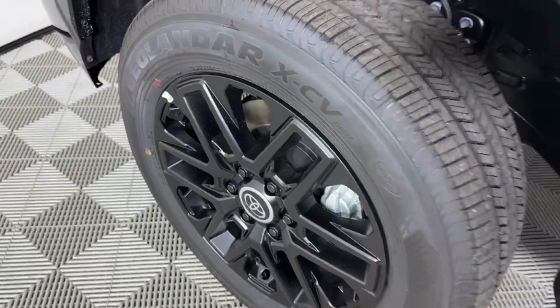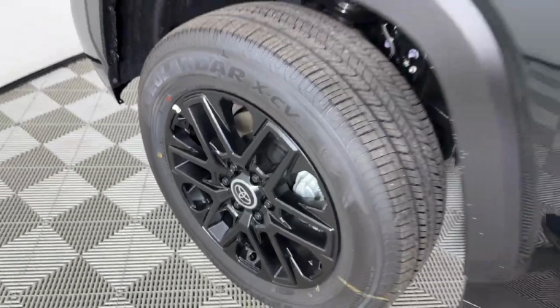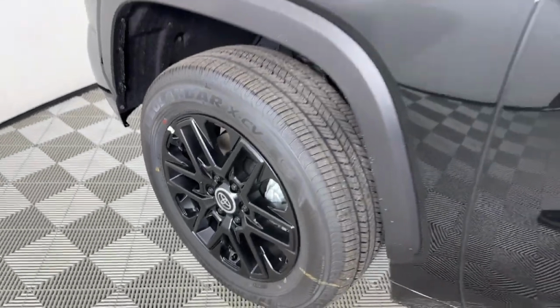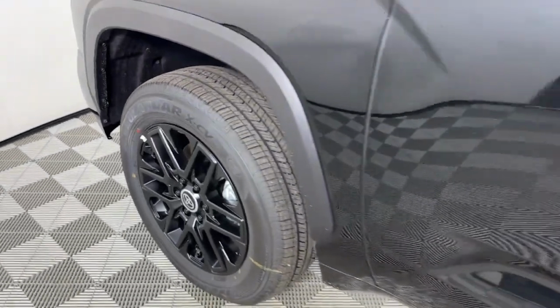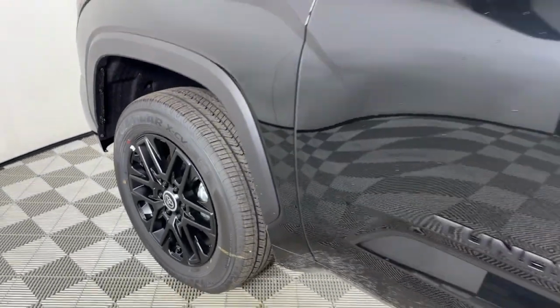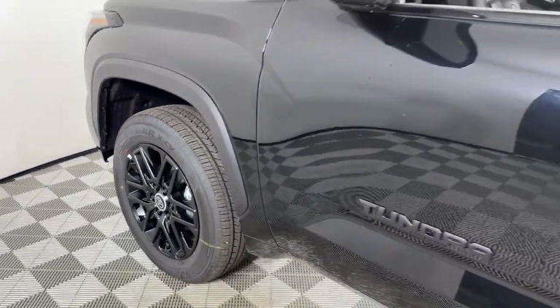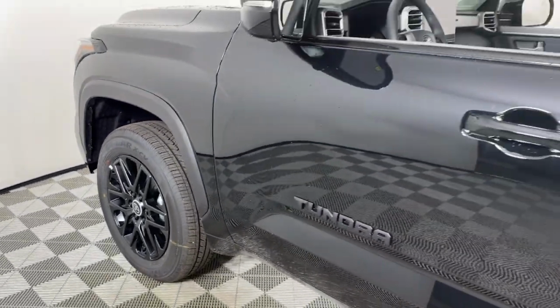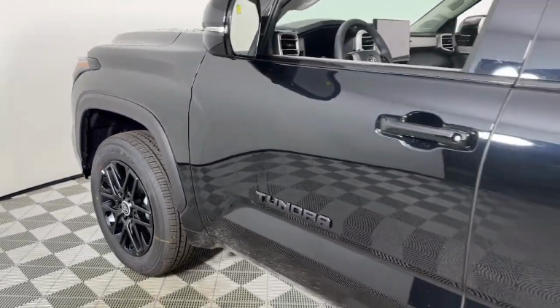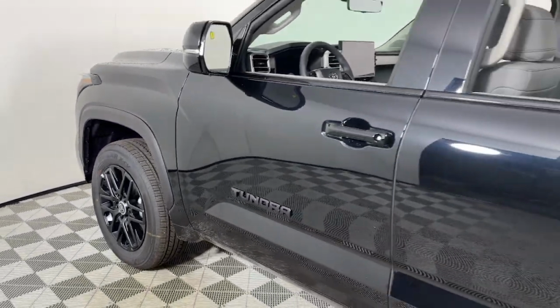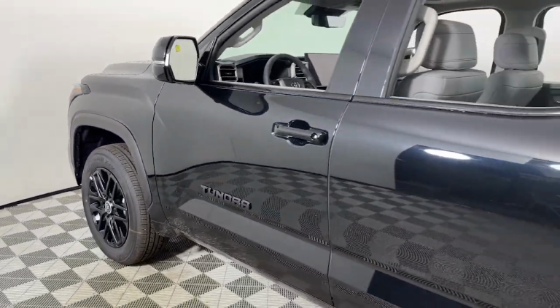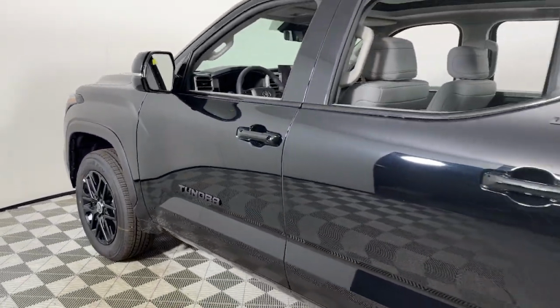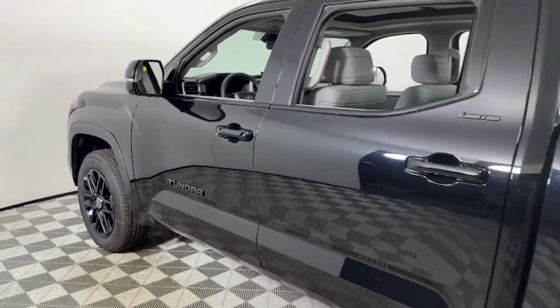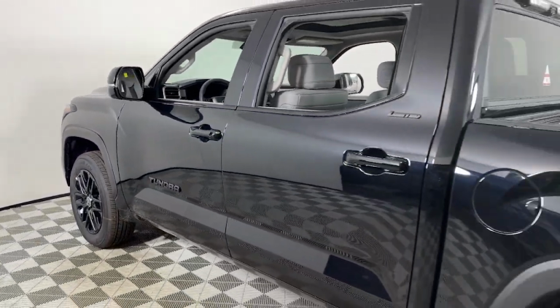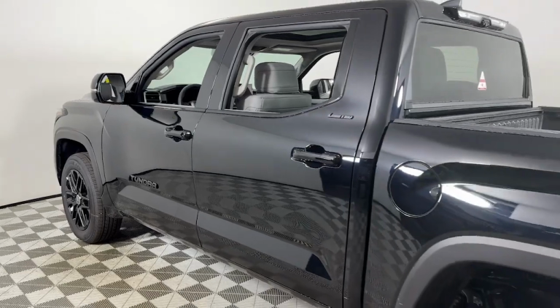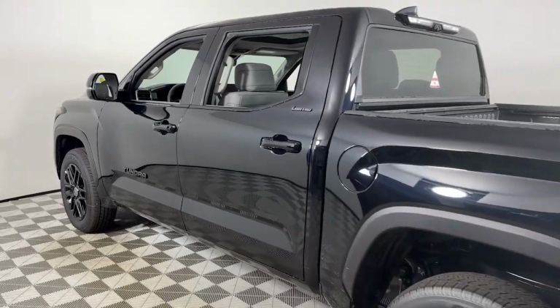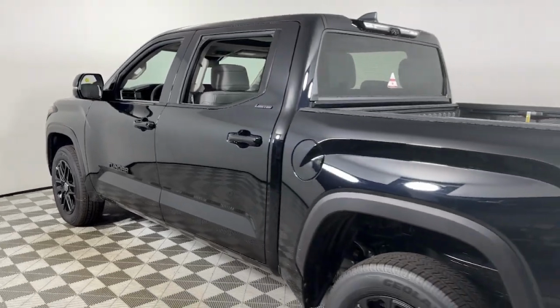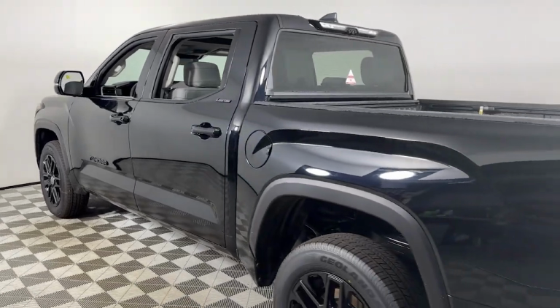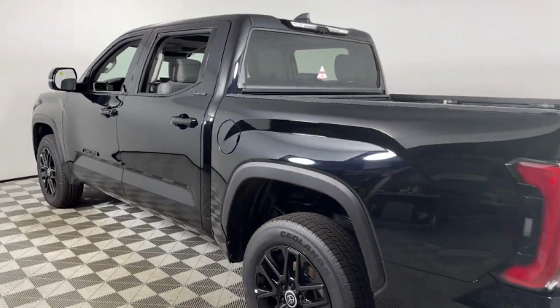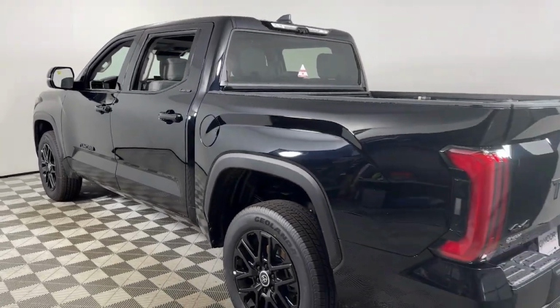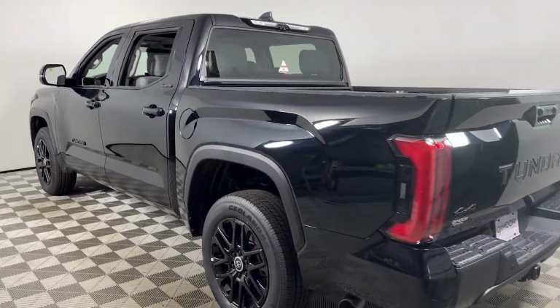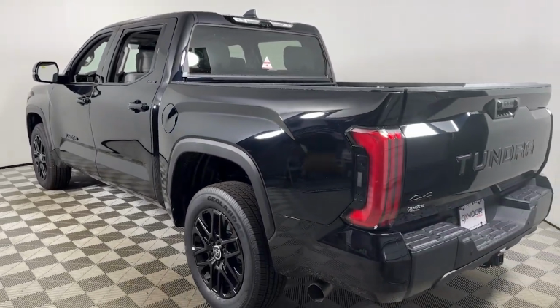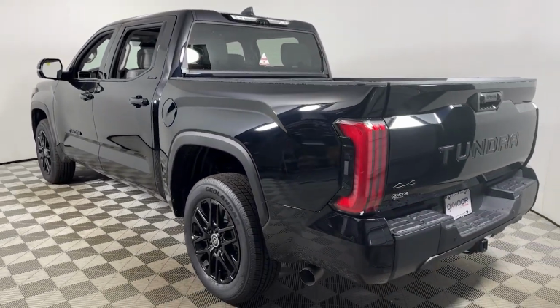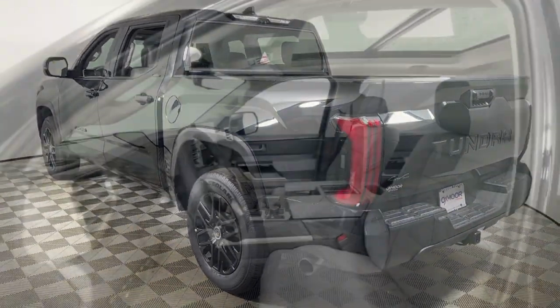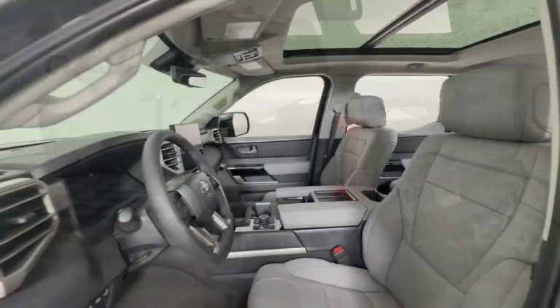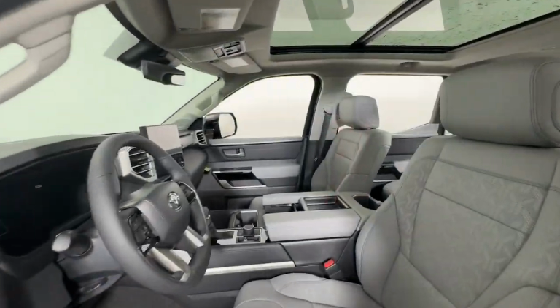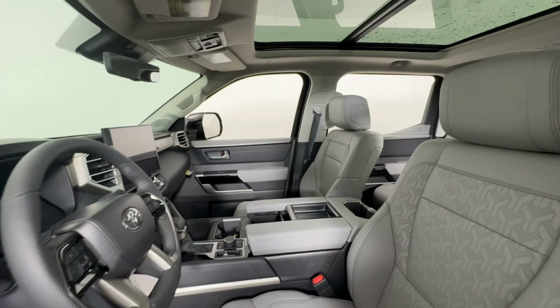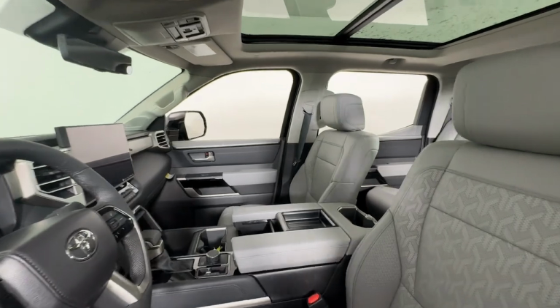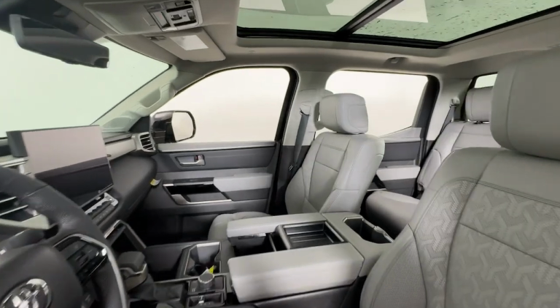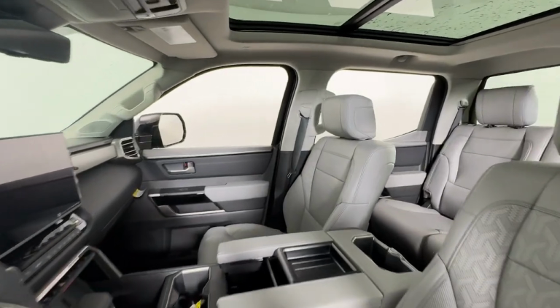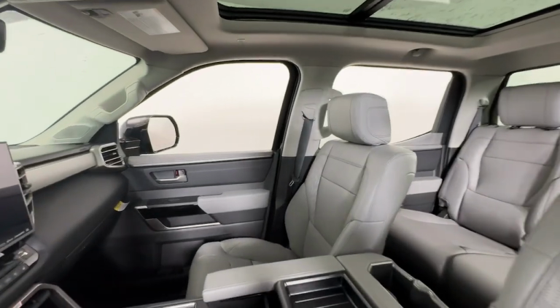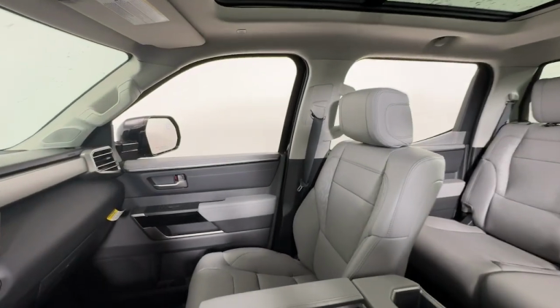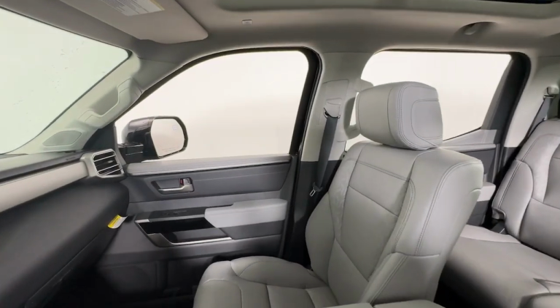Enjoy the view of this 2024 Toyota Tundra. This hard-working Tundra offers impressive towing and hauling capability, a smooth, comfortable ride, desirable standard safety and infotainment features, and competitive fuel efficiency.